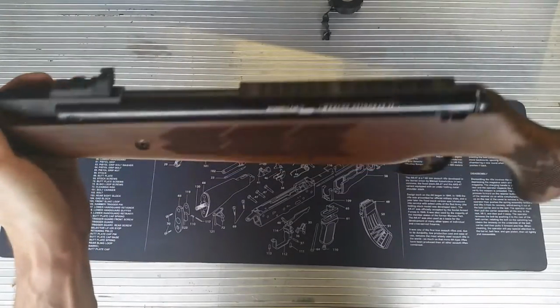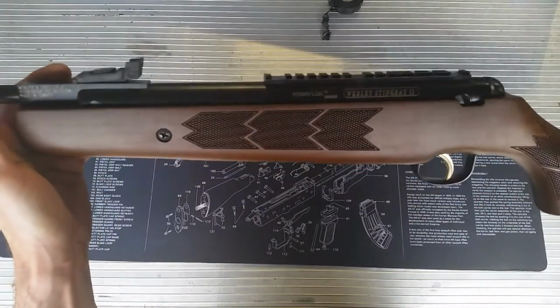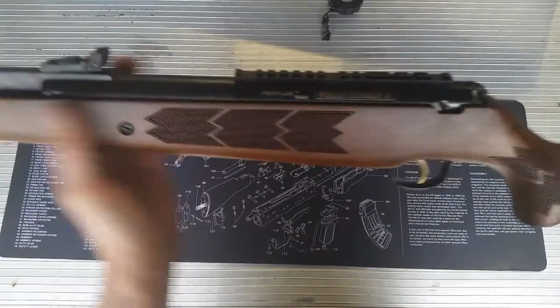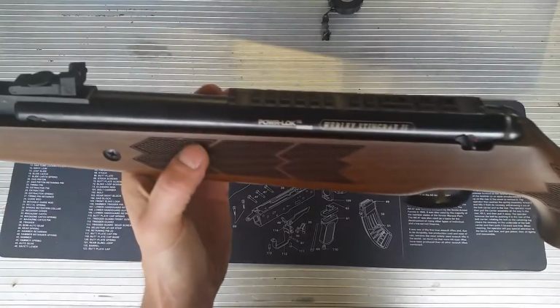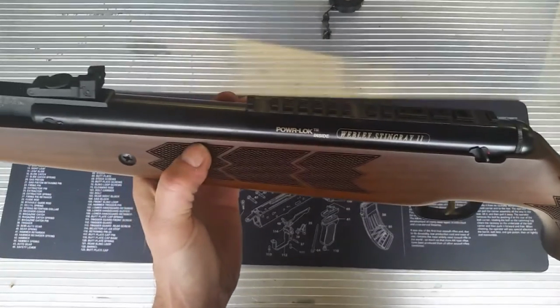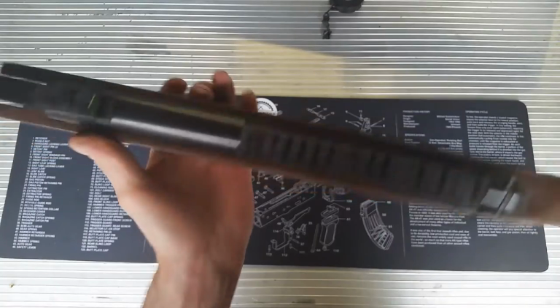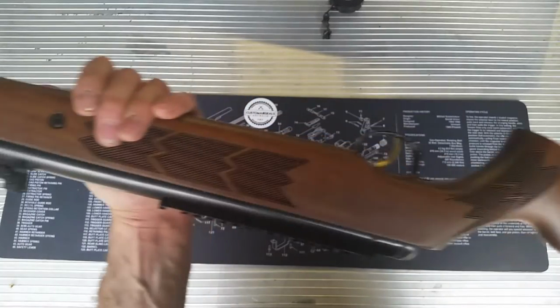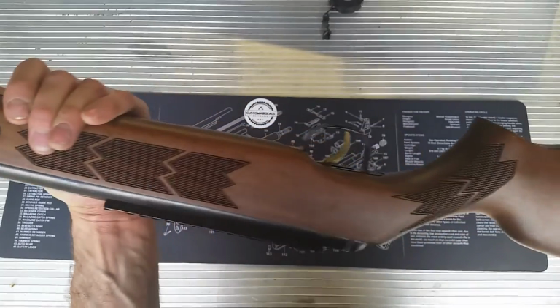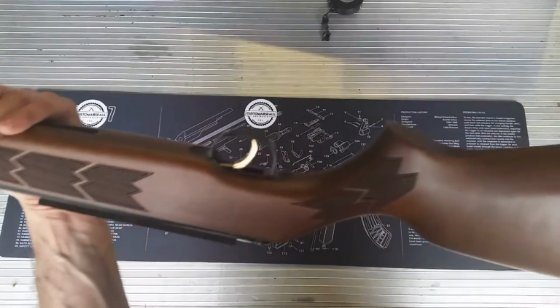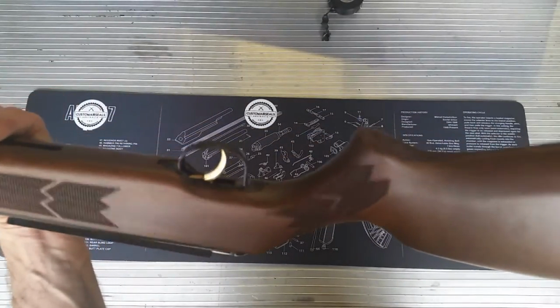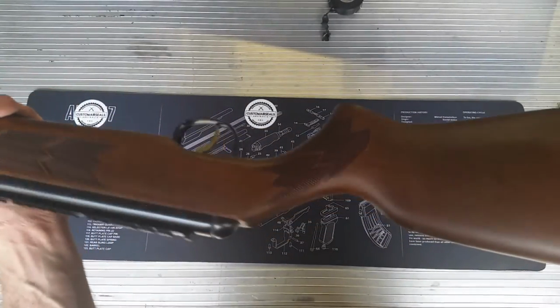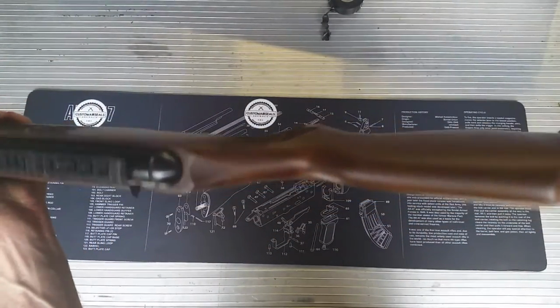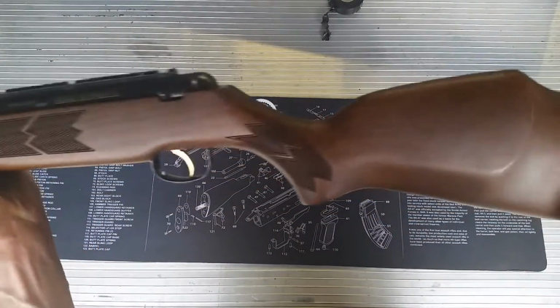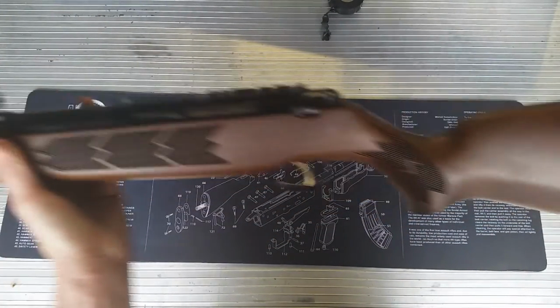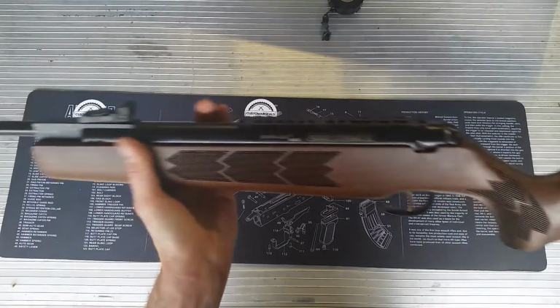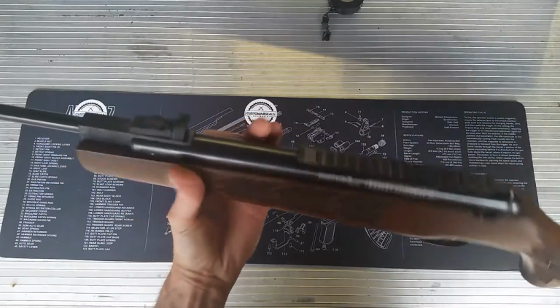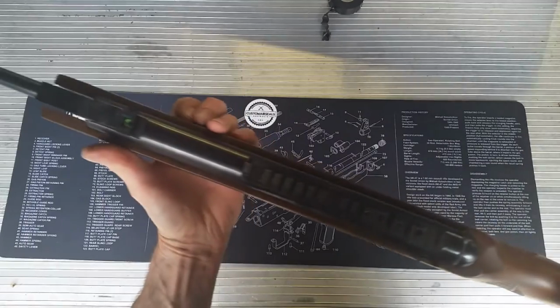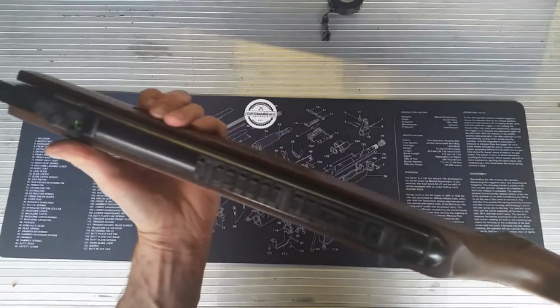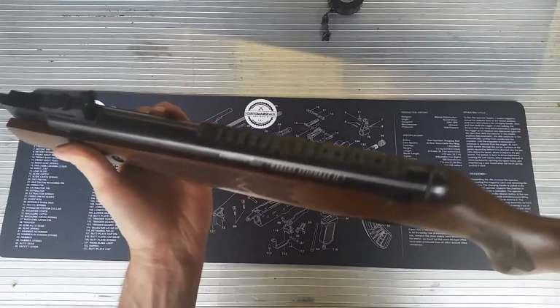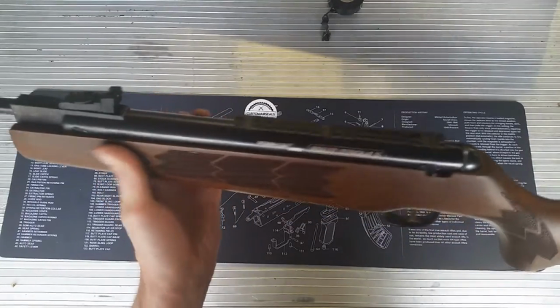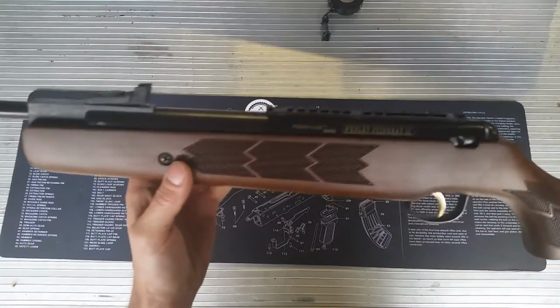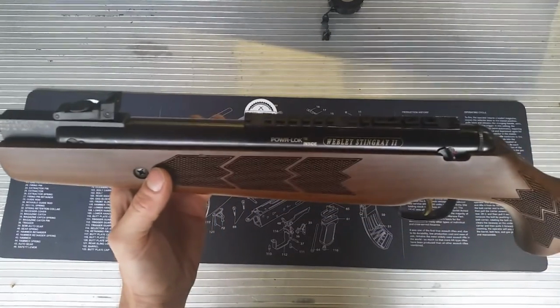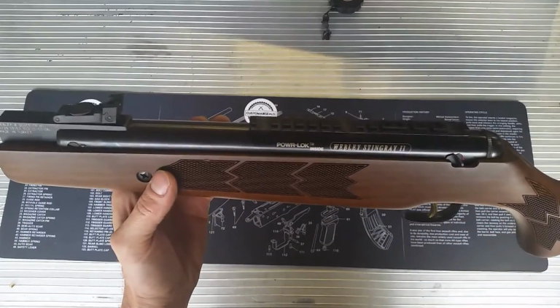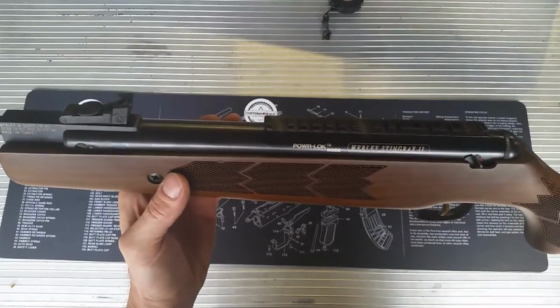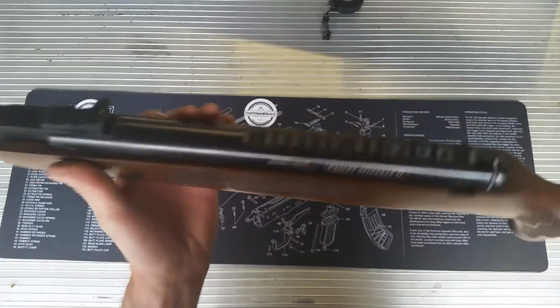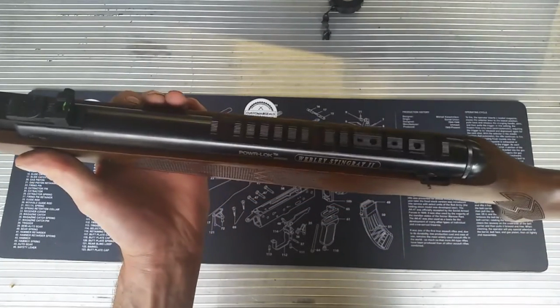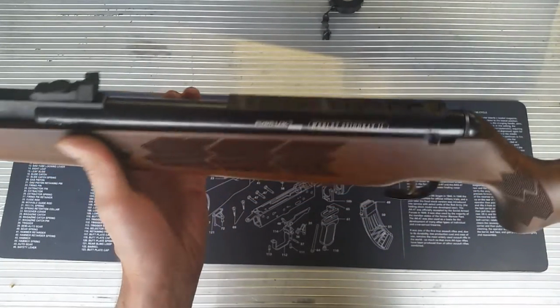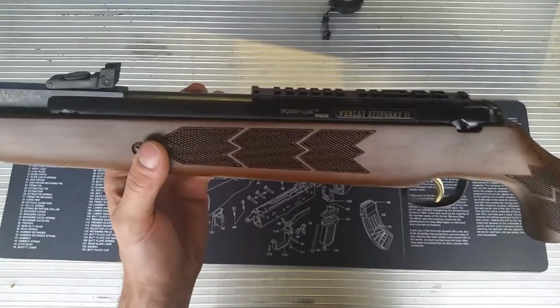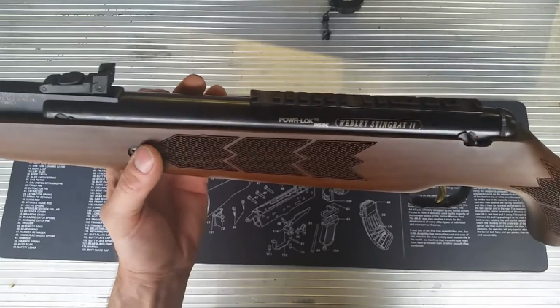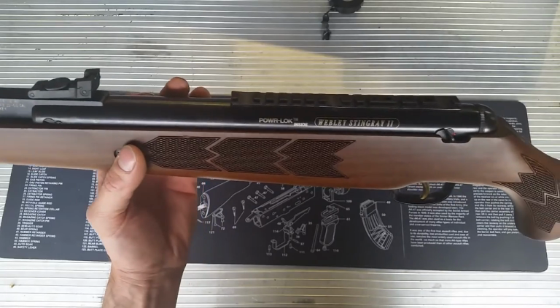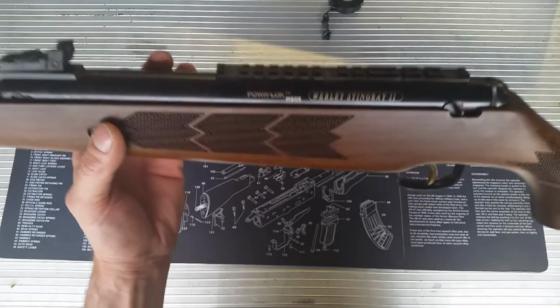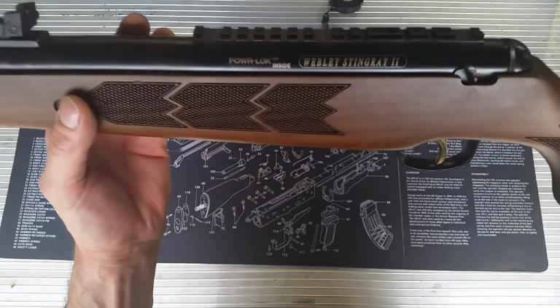I think this is a shop-soiled one. It's got a few little dinks and dings in it. Power lock inside, whatever the hell that means. Stingray 2.